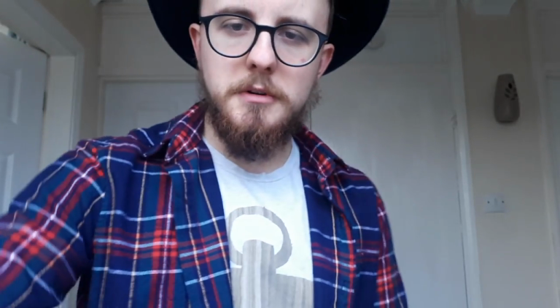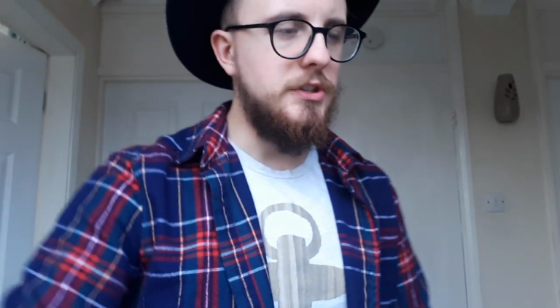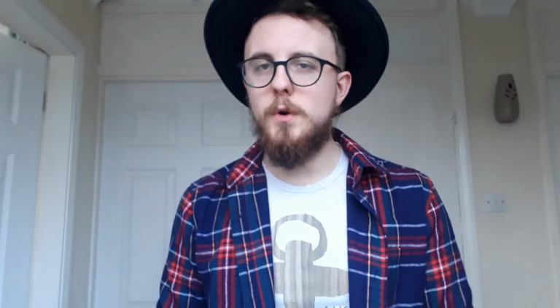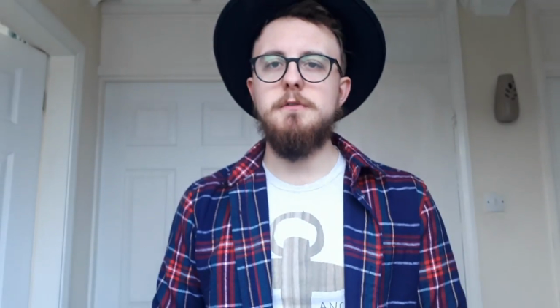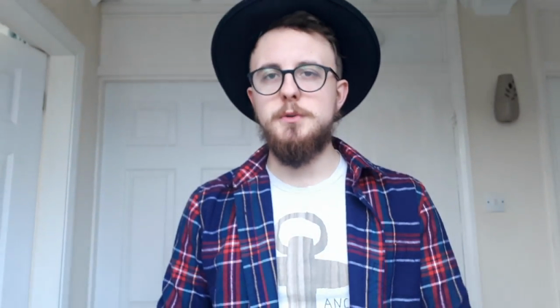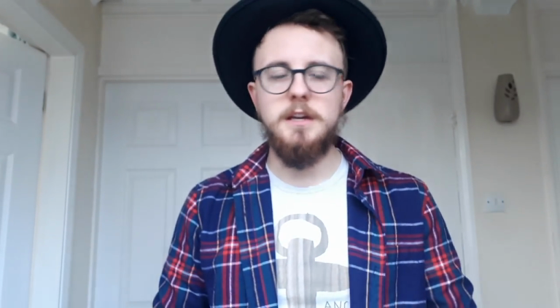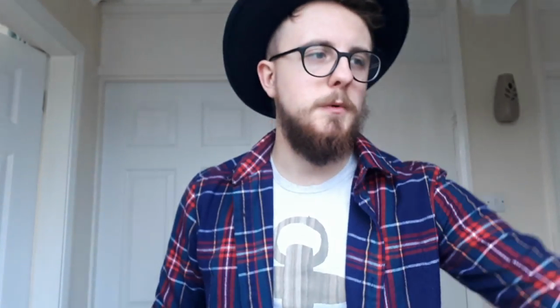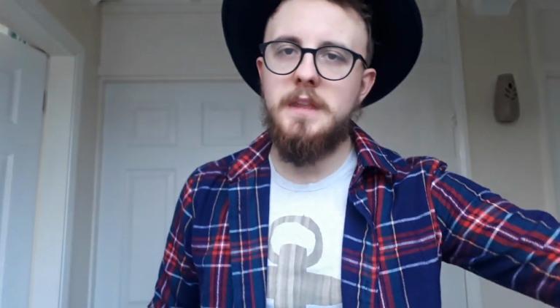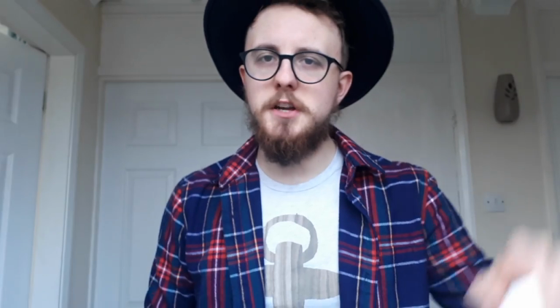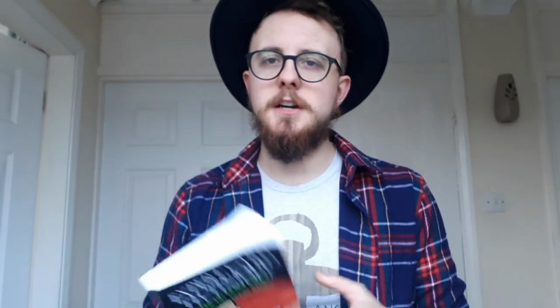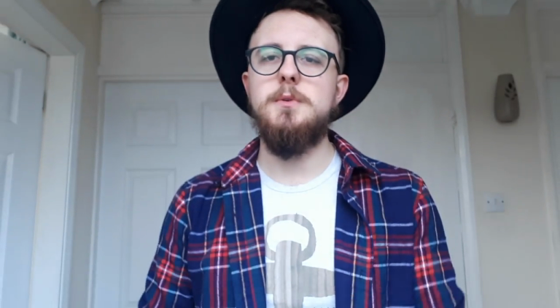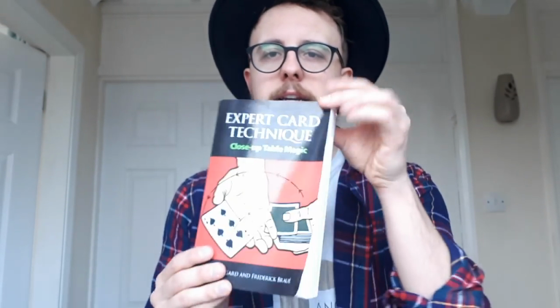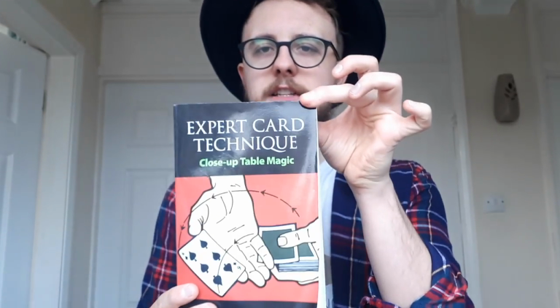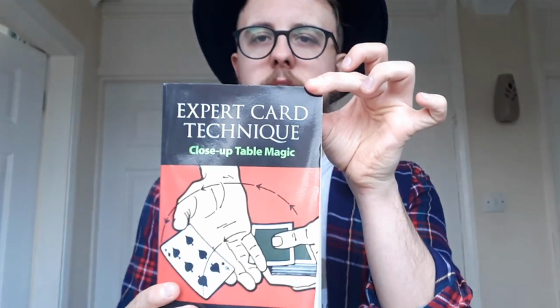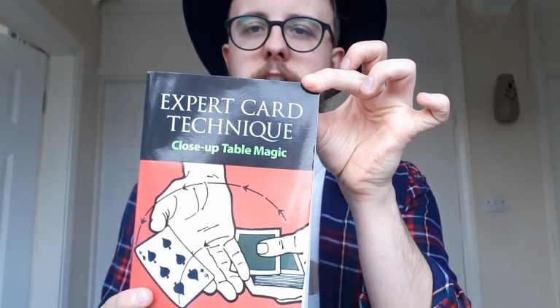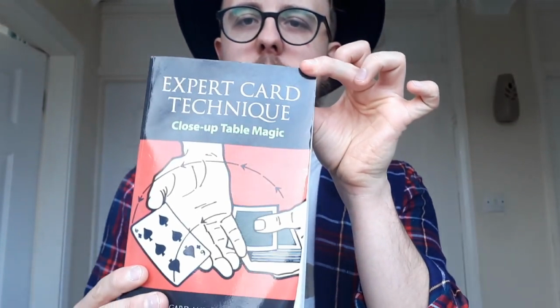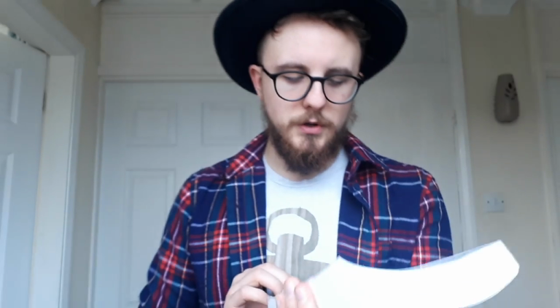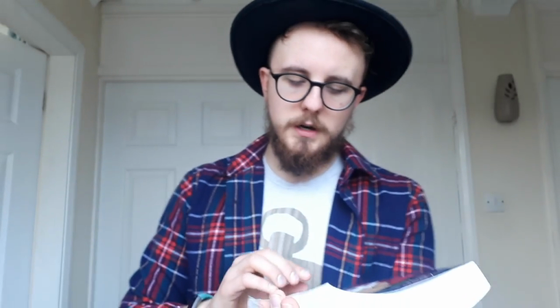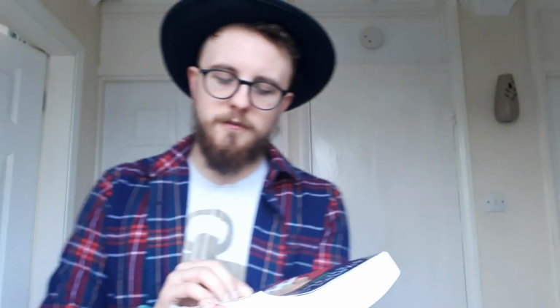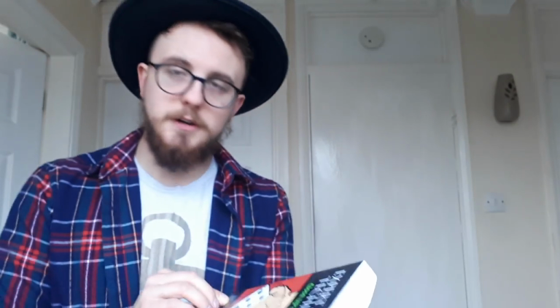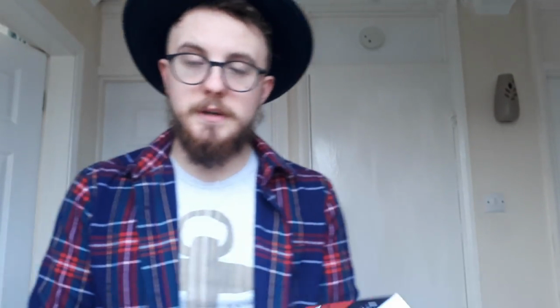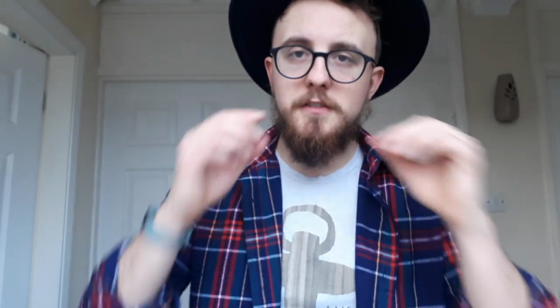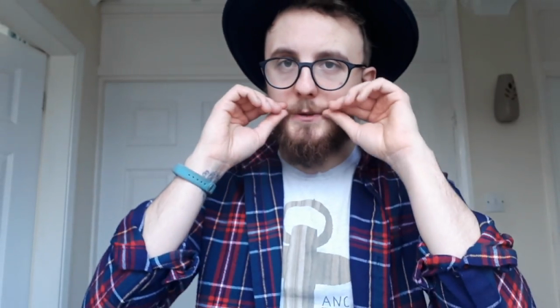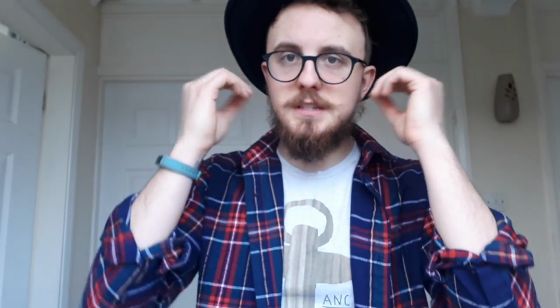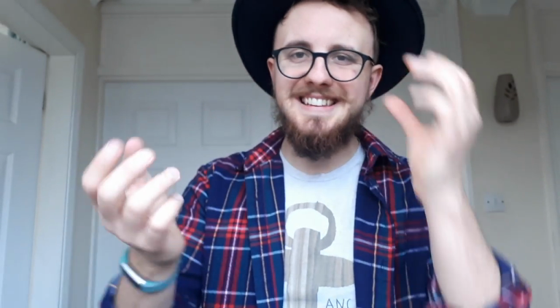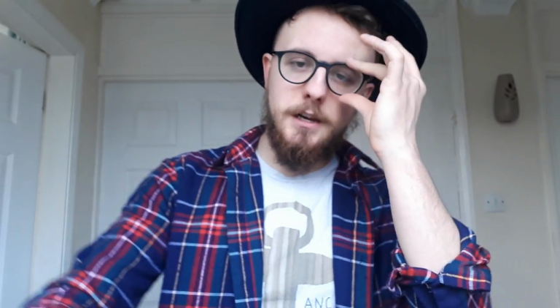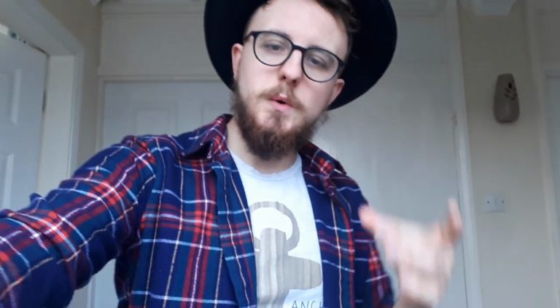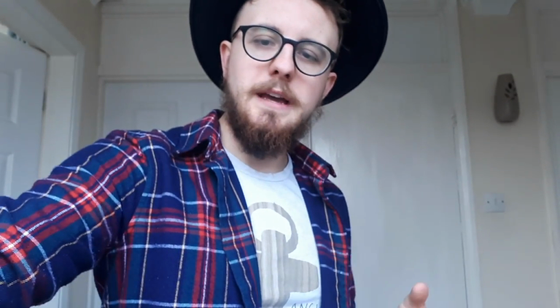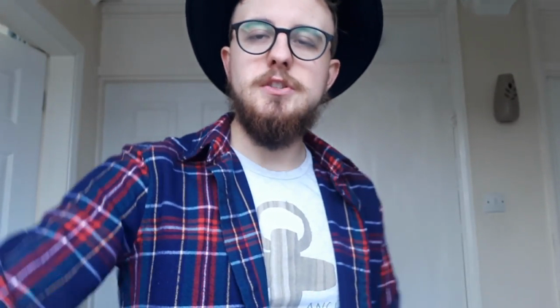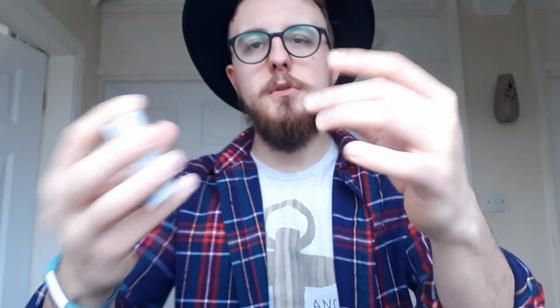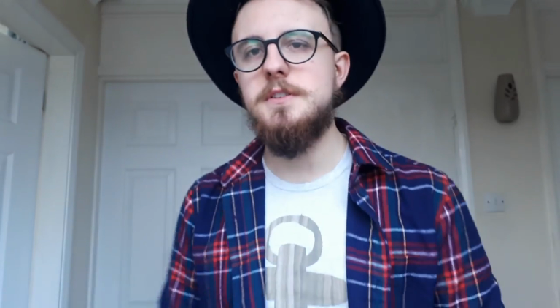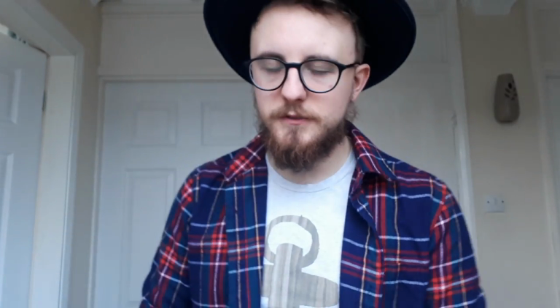I'm going to be teaching you one of my favourite routines to do with the key card principle. I first heard about the key card principle in Expert Card Technique by Jean Hugard and Frederick Browey, but the method they use to get a key card I think is quite complicated, so I'm going to show you a very simple method first.